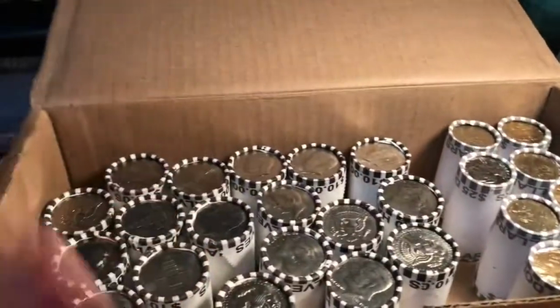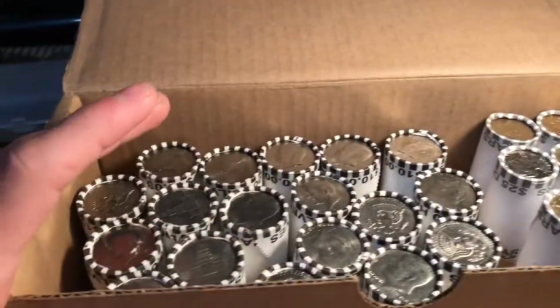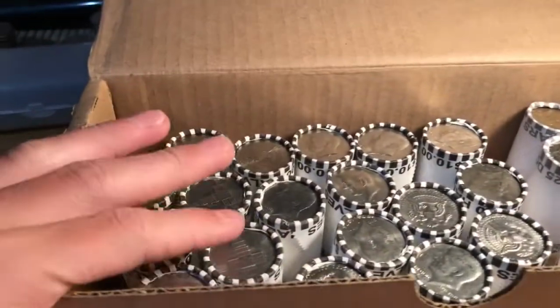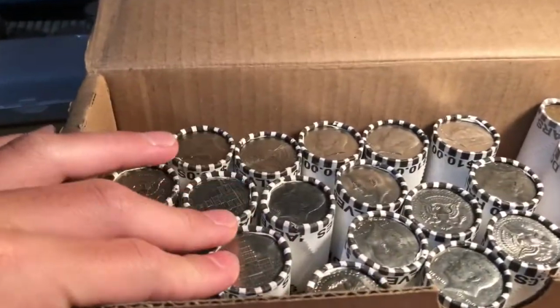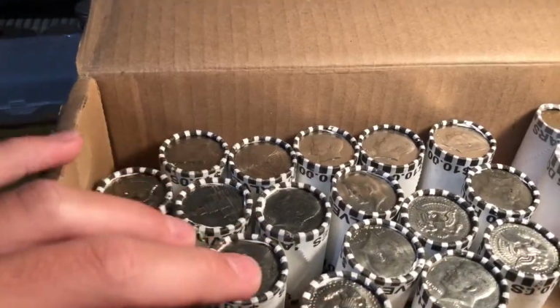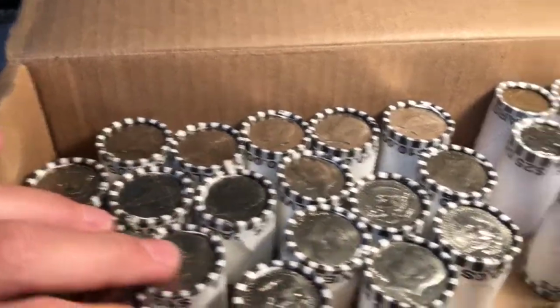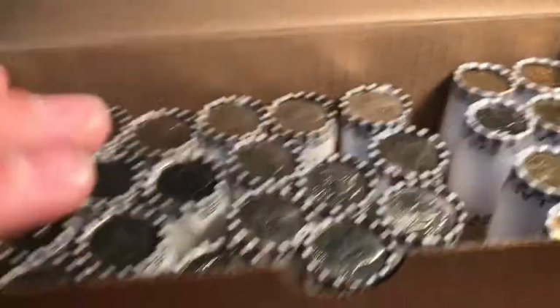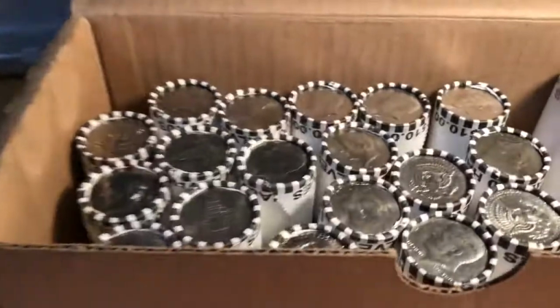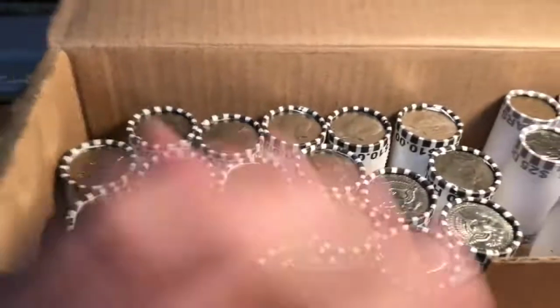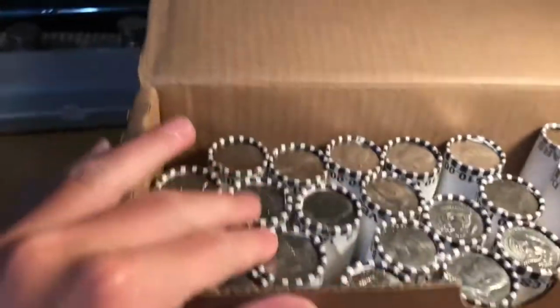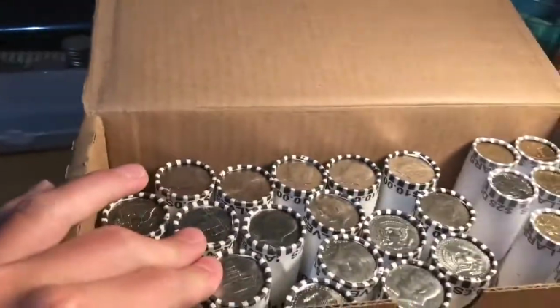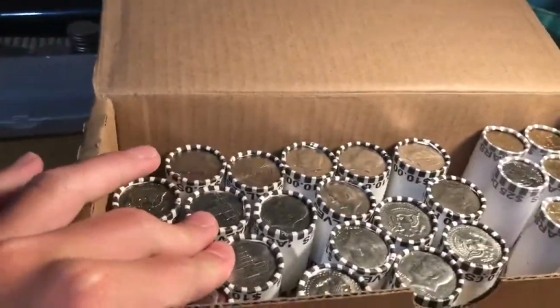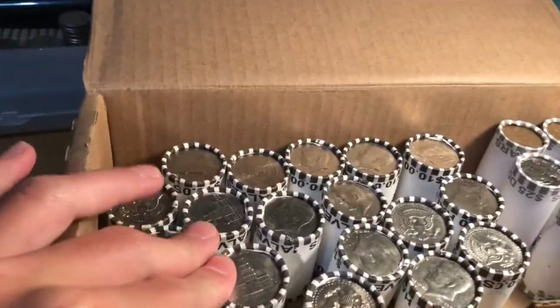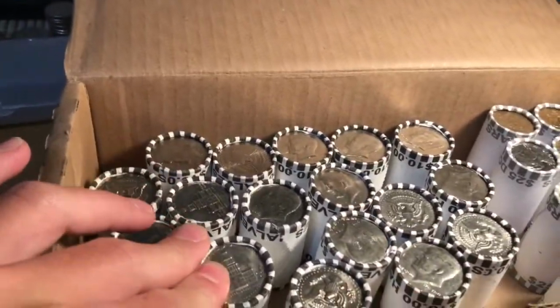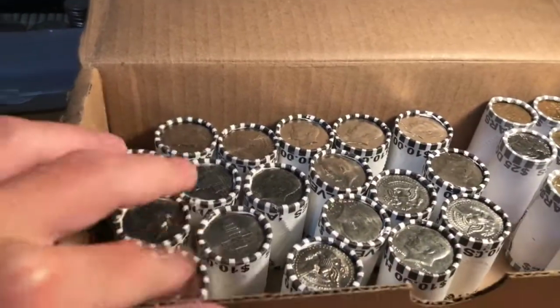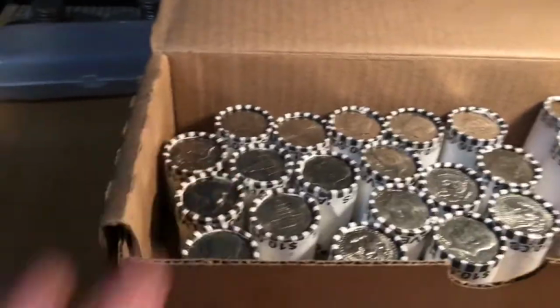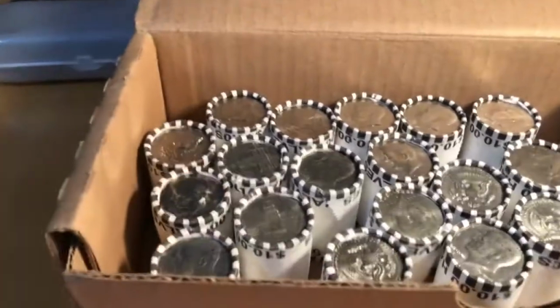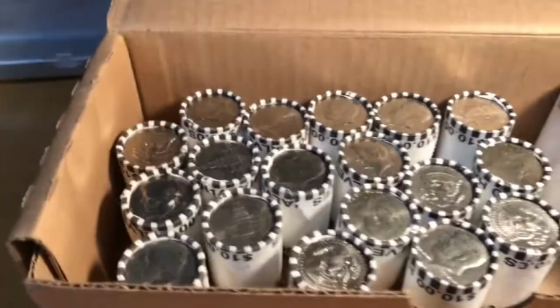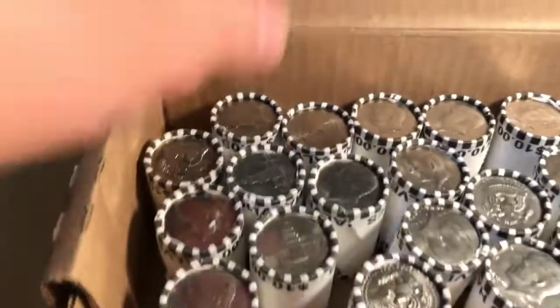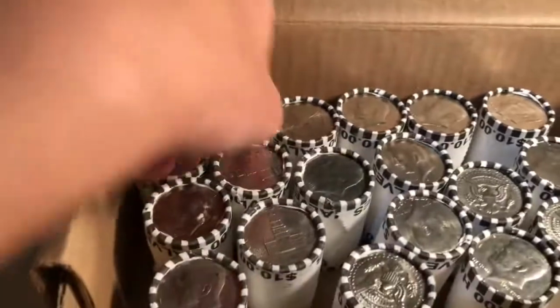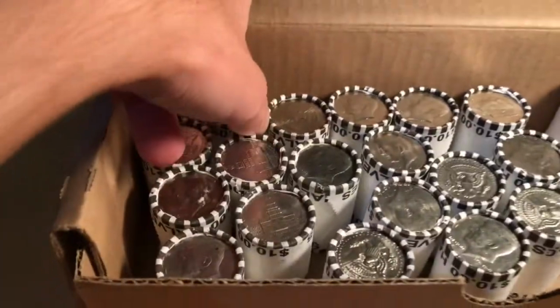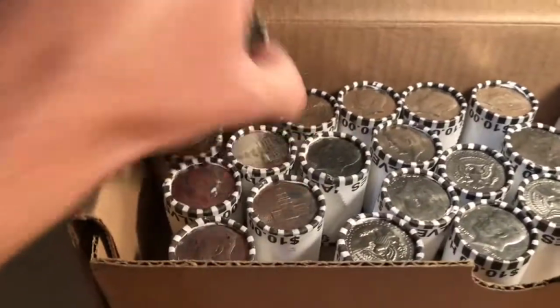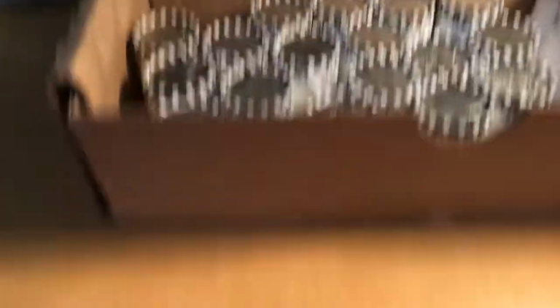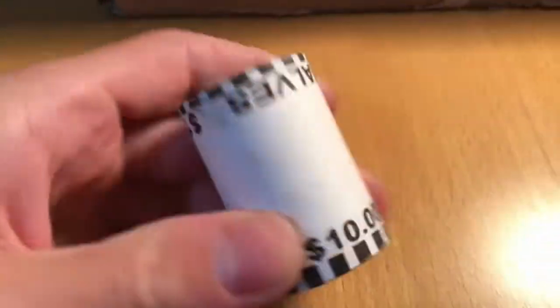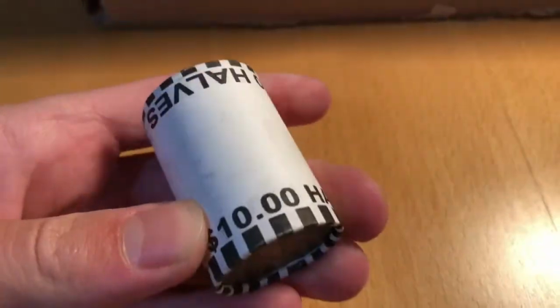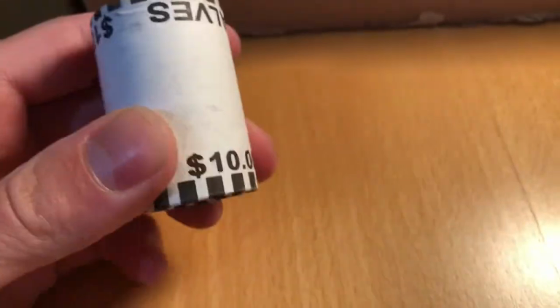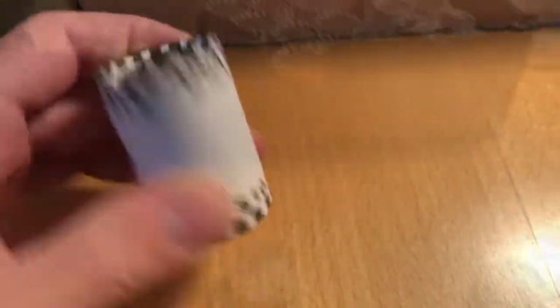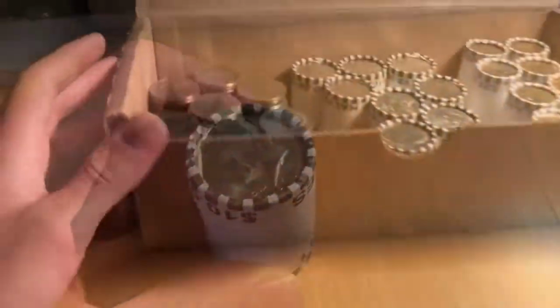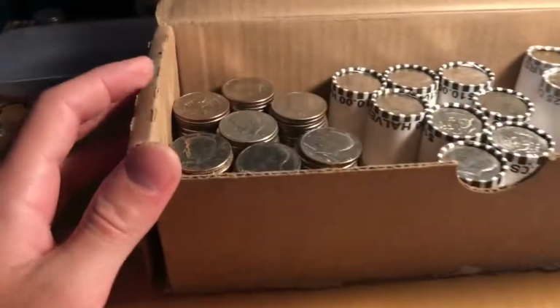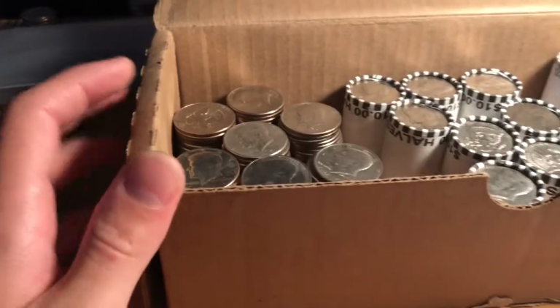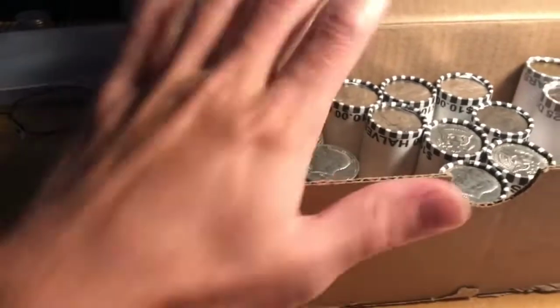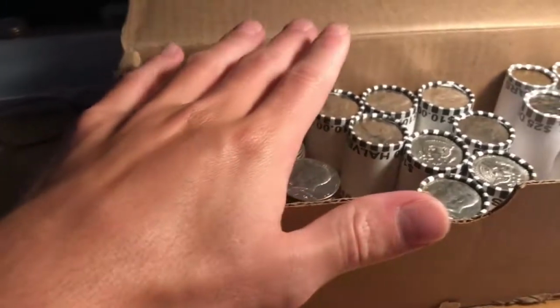I did check all these enders. There's nothing good on the ends, unfortunately, but that doesn't tell you much about what's inside the rolls. Let's kick it off with roll one and hope that we get some silver for halfway through the half dollars.